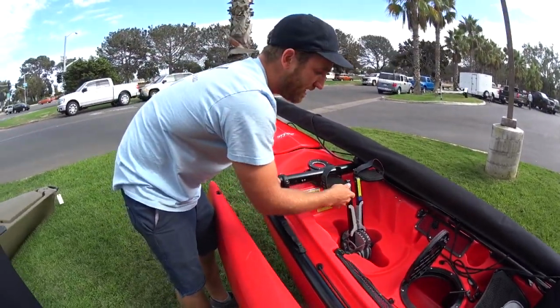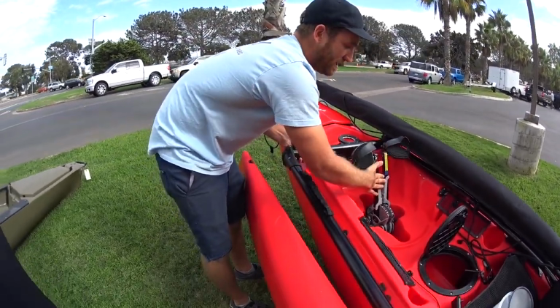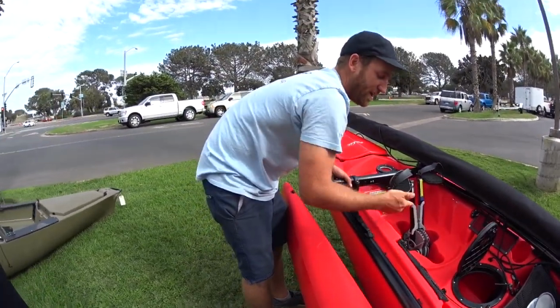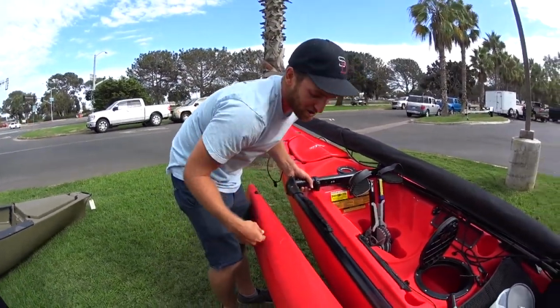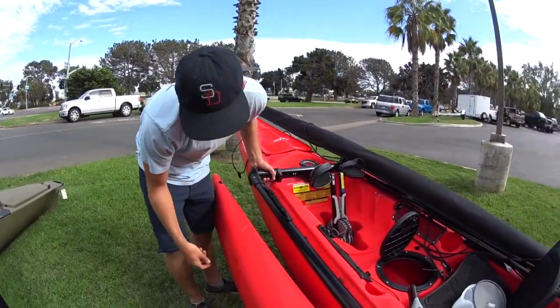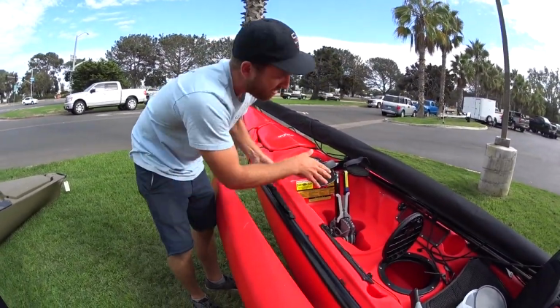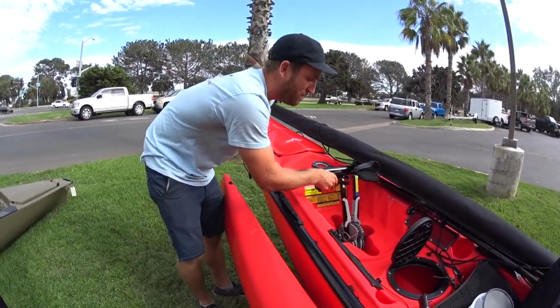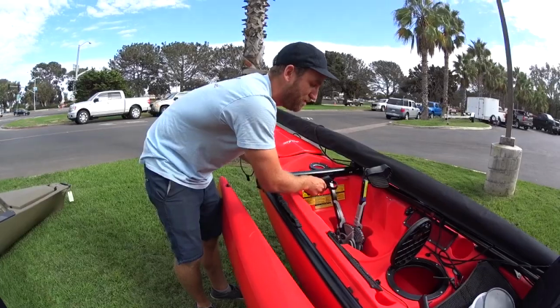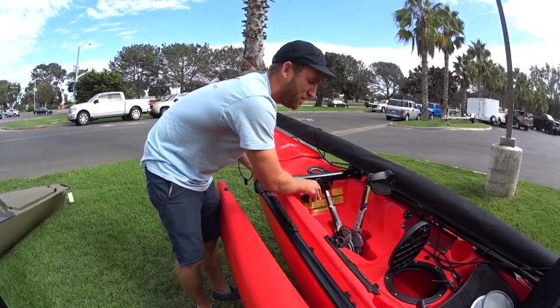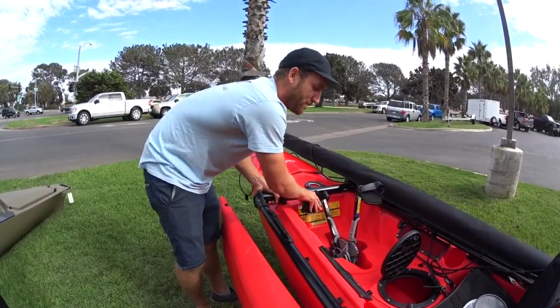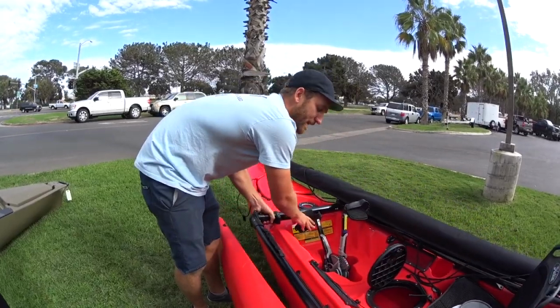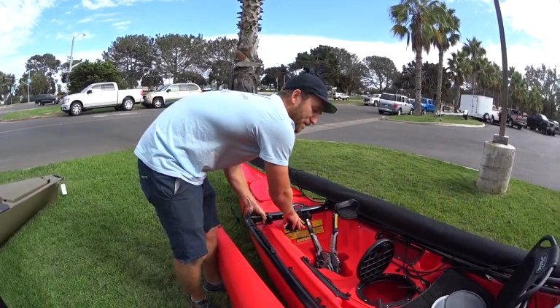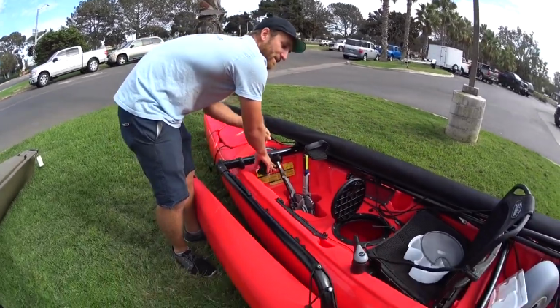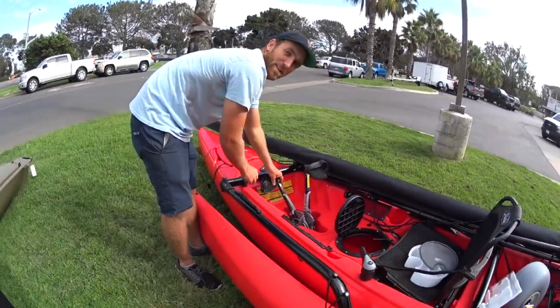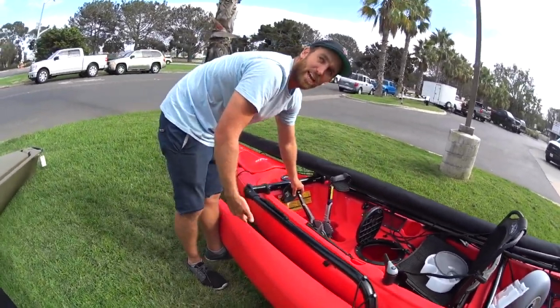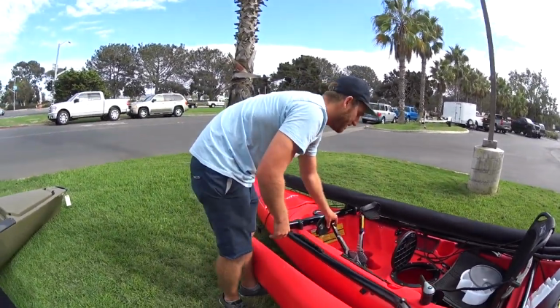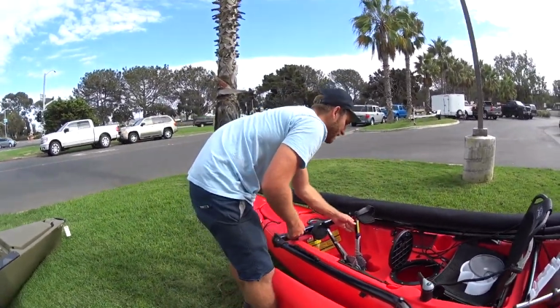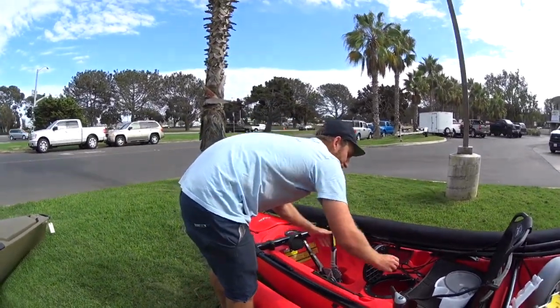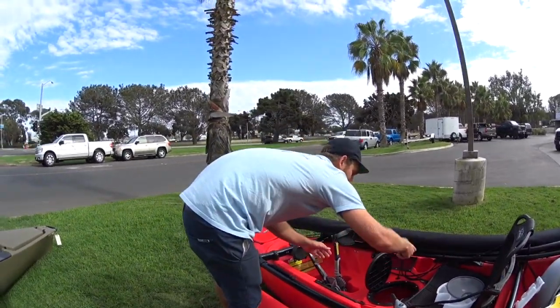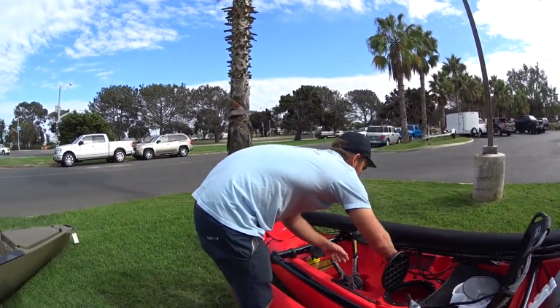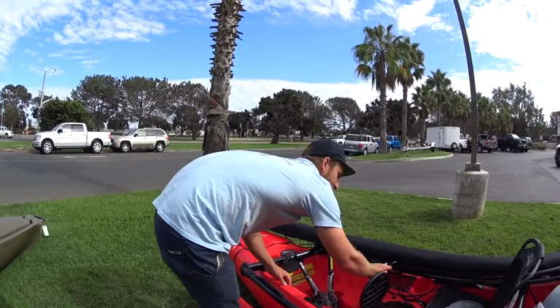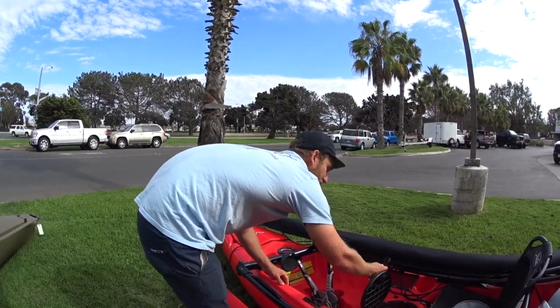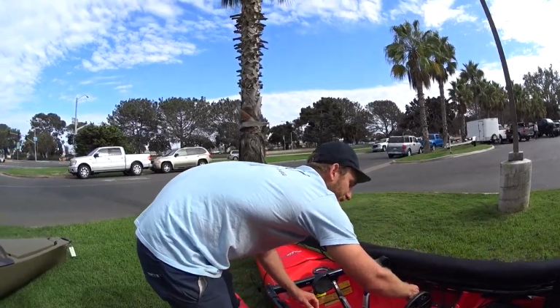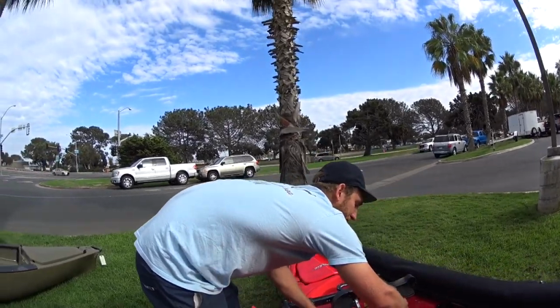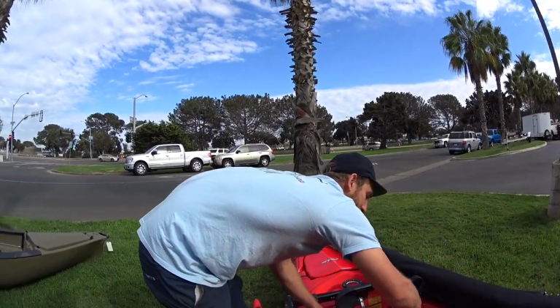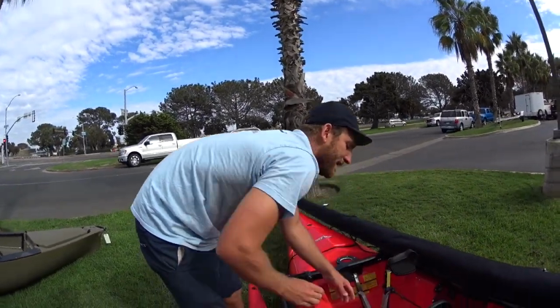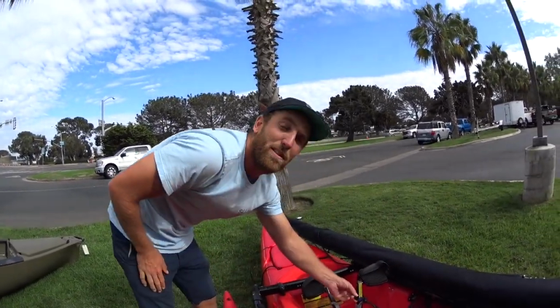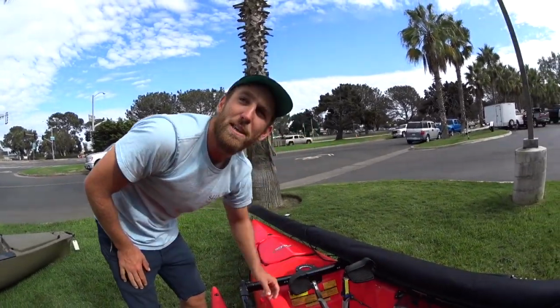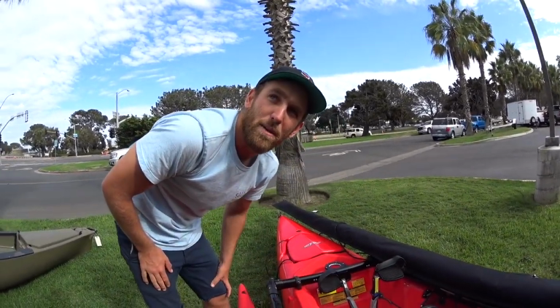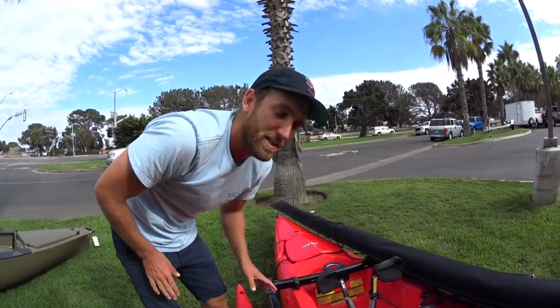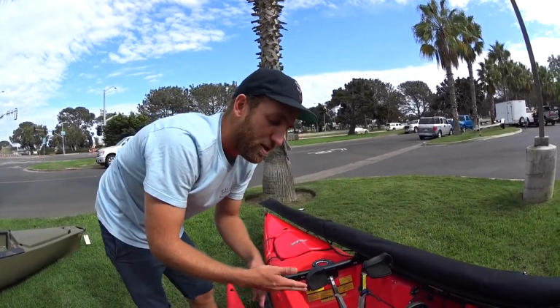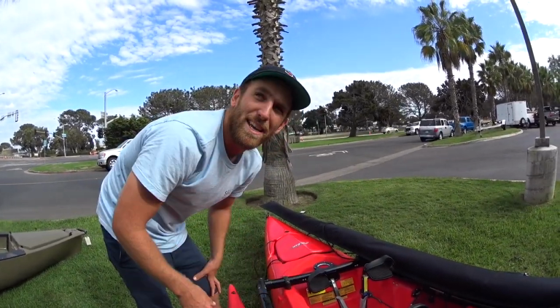Now these are together so they're sticking straight down. Push one foot forward and now it's flat against the bottom of the kayak. This little hook right here — that's important — it'll keep it up because they'll want to go back down.